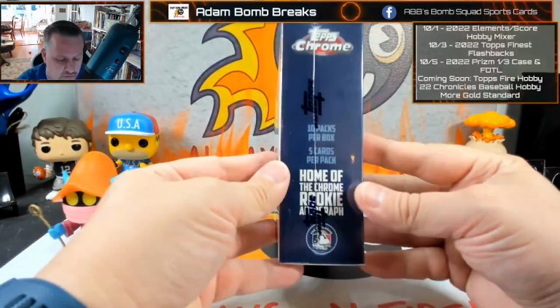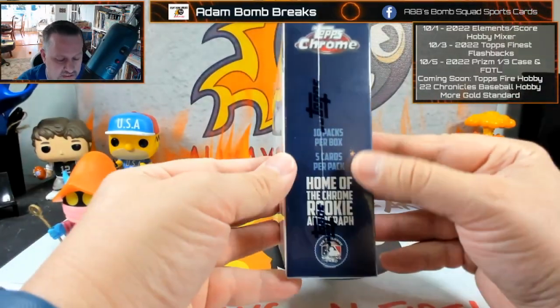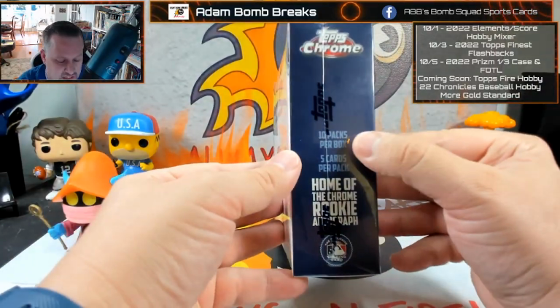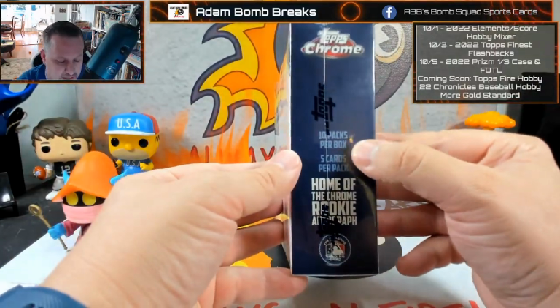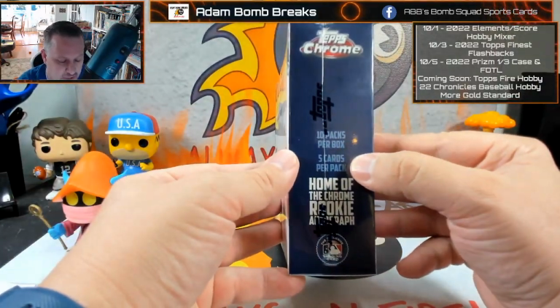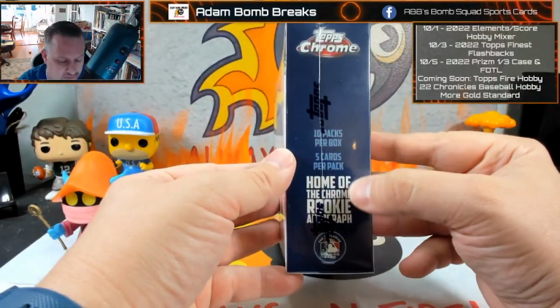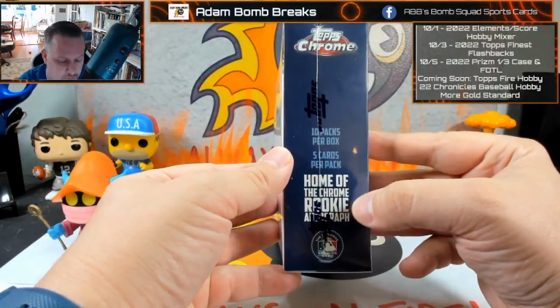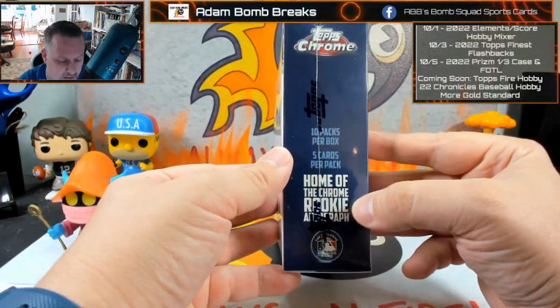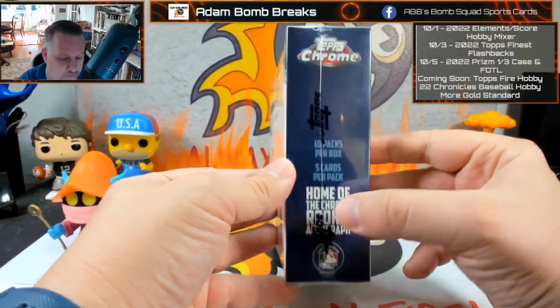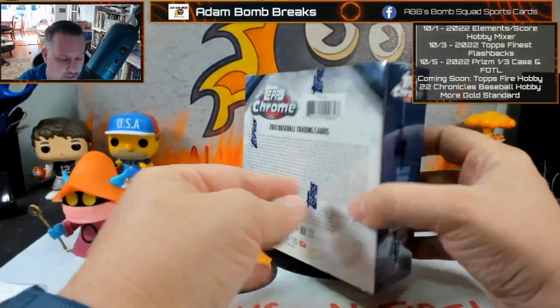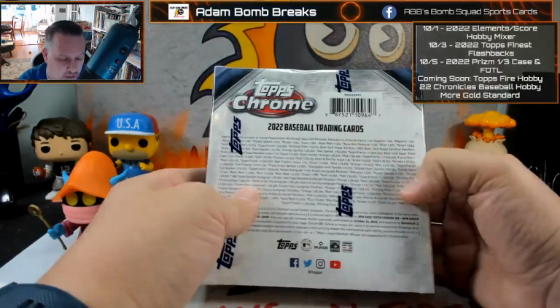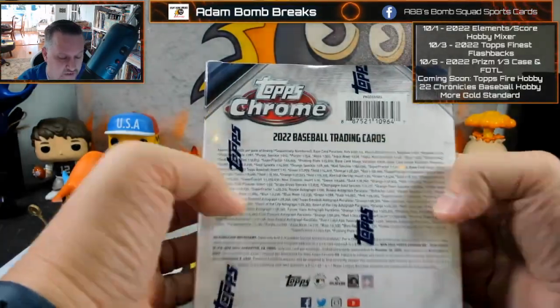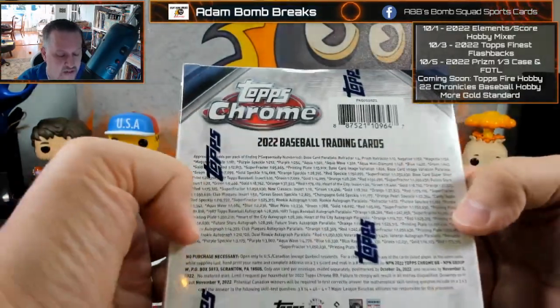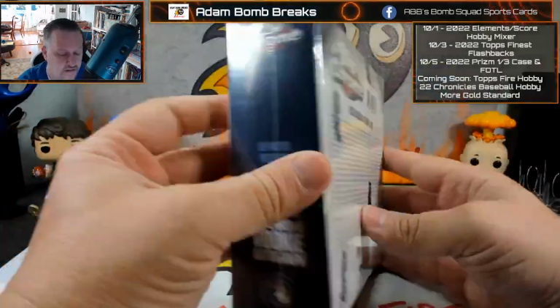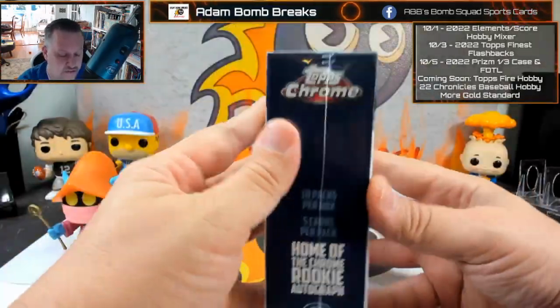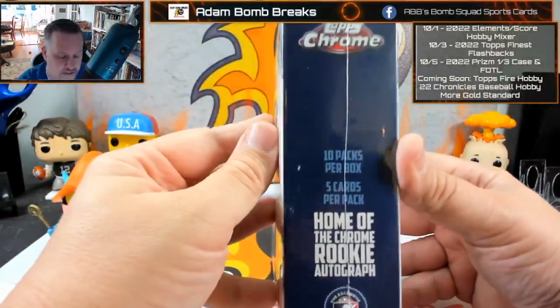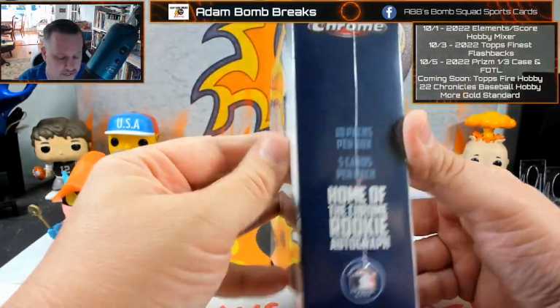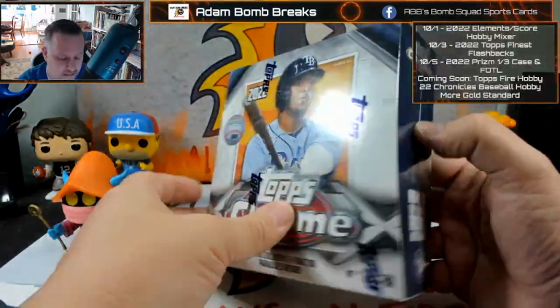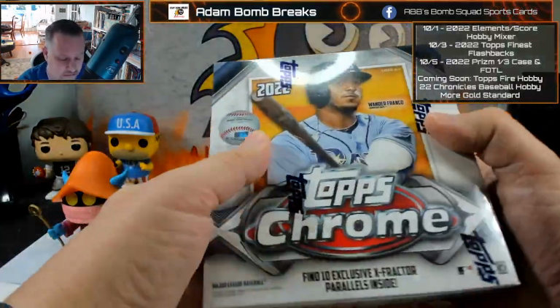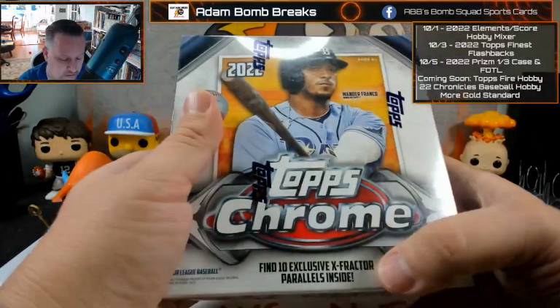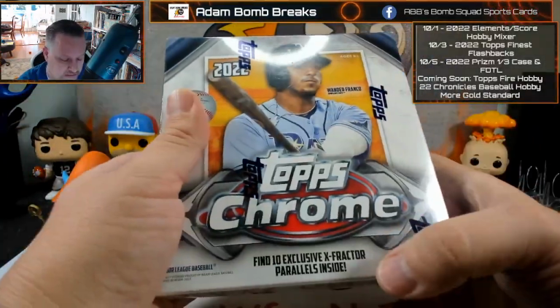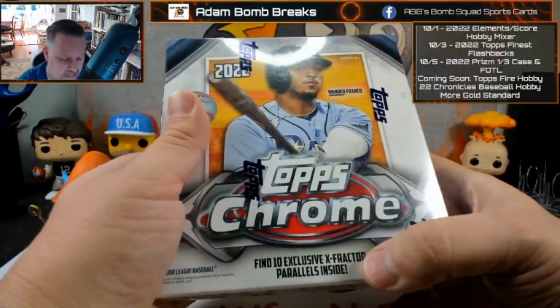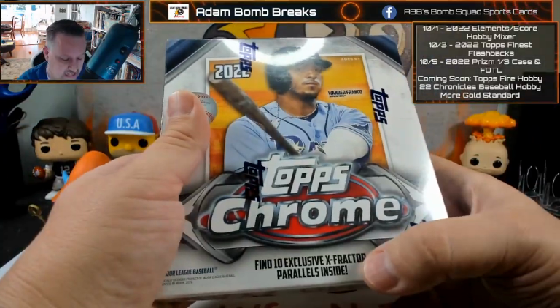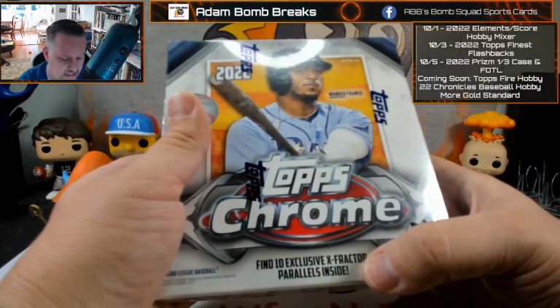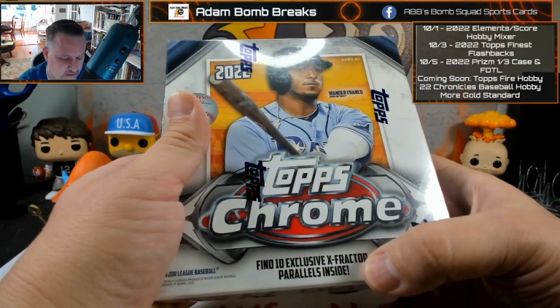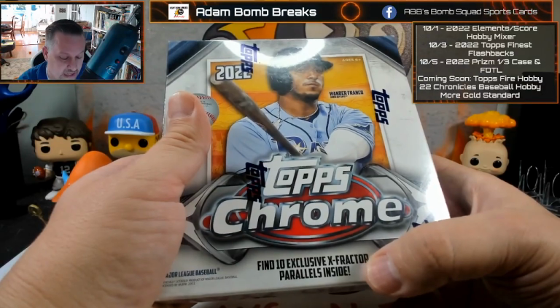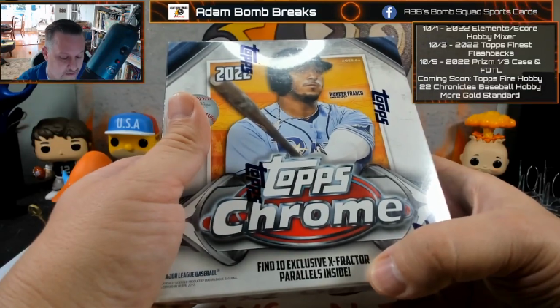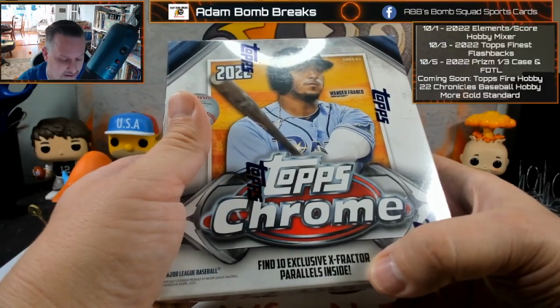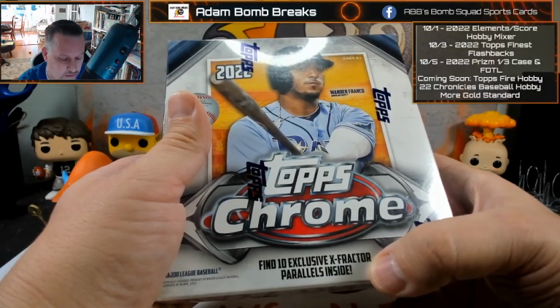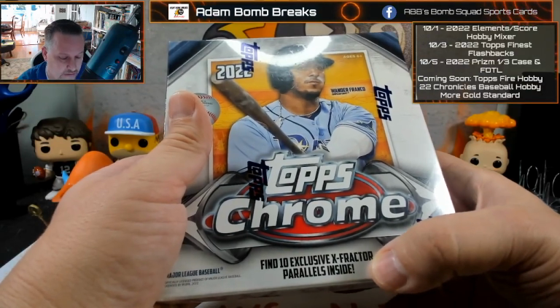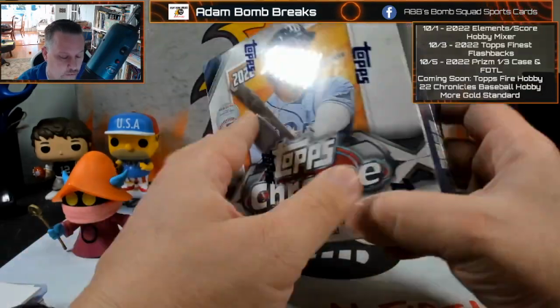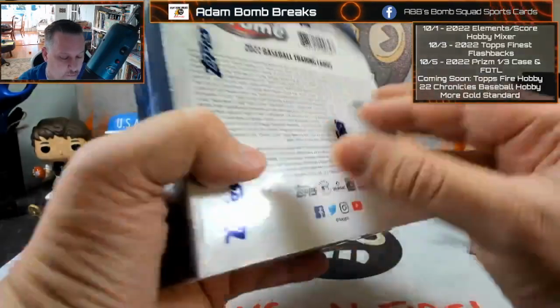These have 10 packs per box, 5 cards per pack — home of the Rookie Autograph. There's all the information on the back. You do get 10 X-Fractor parallels, so one per pack.